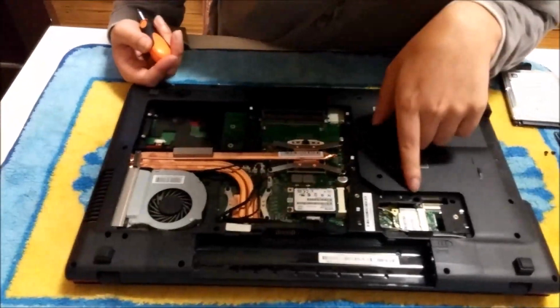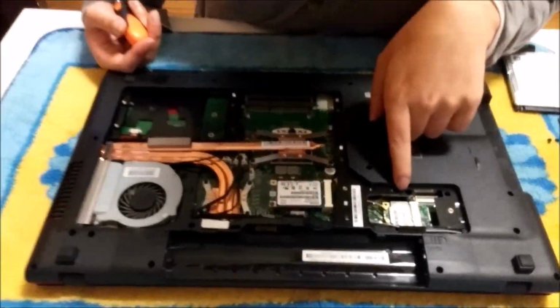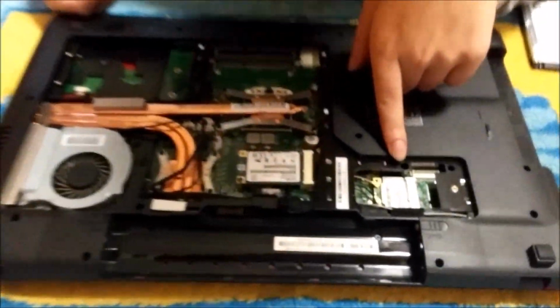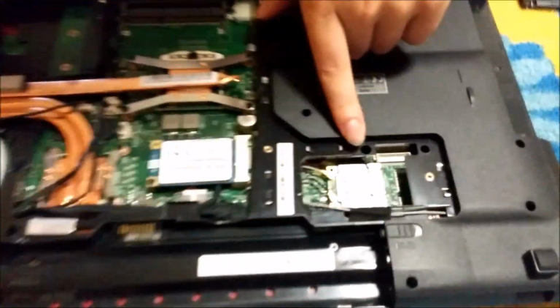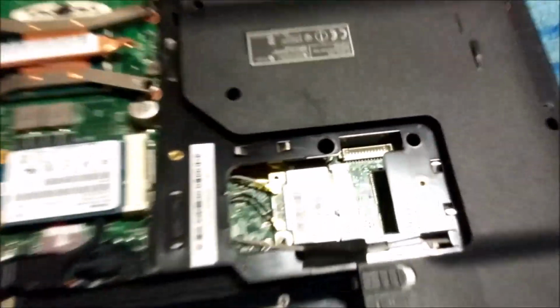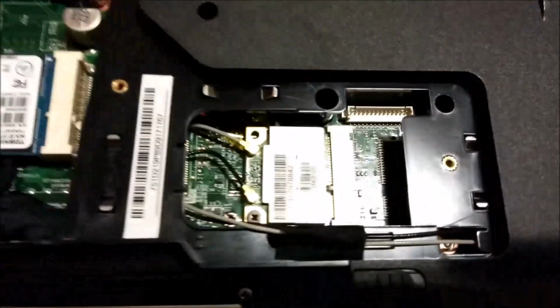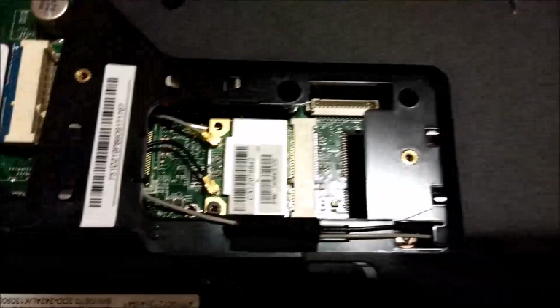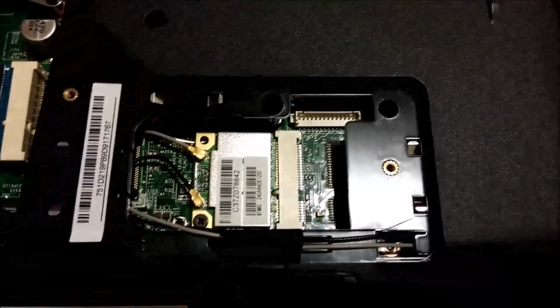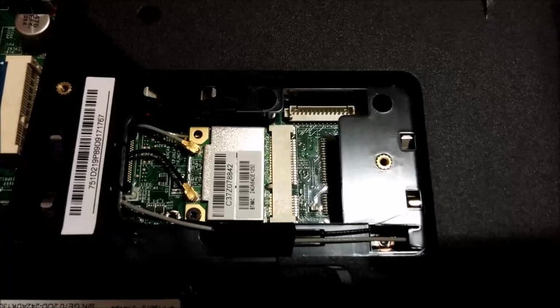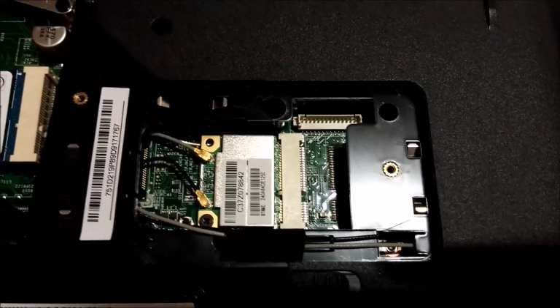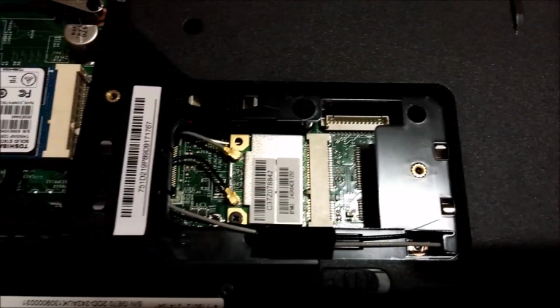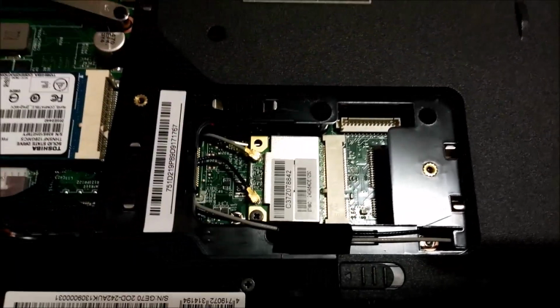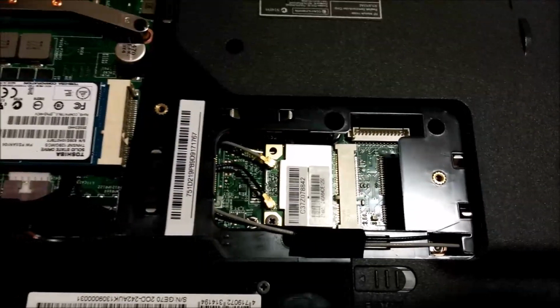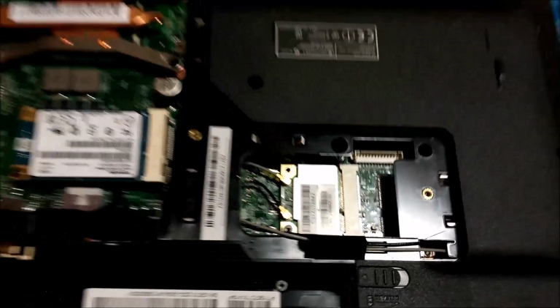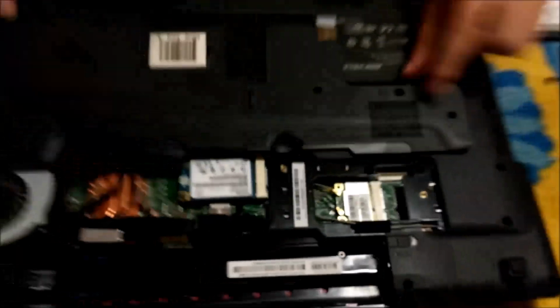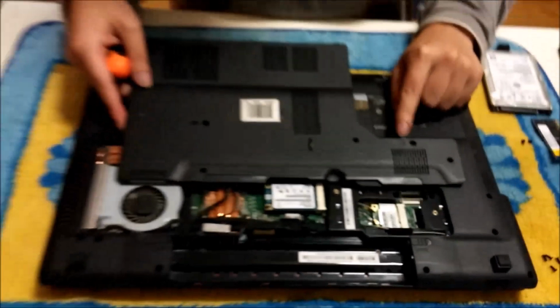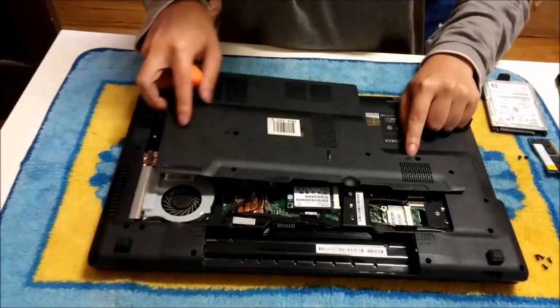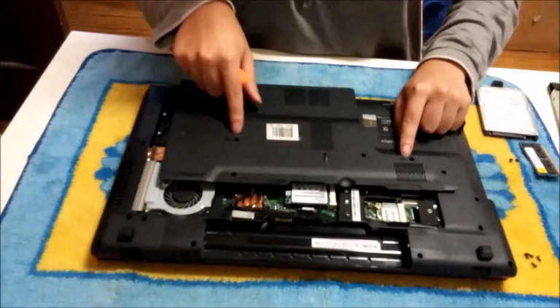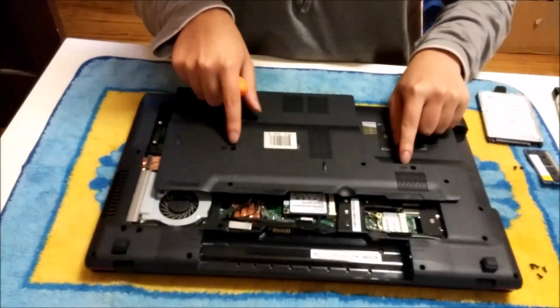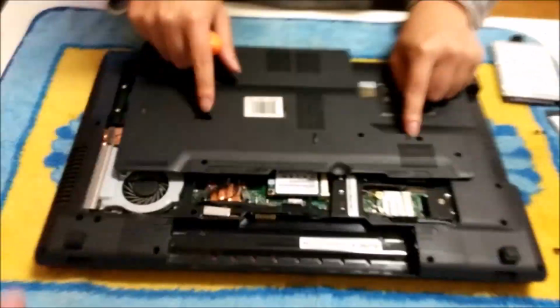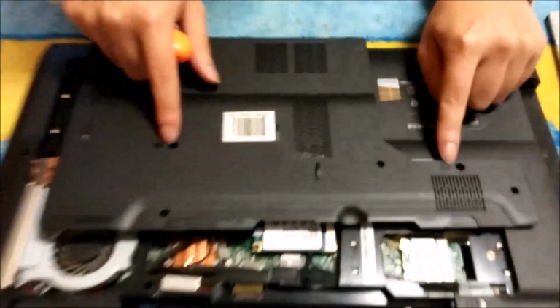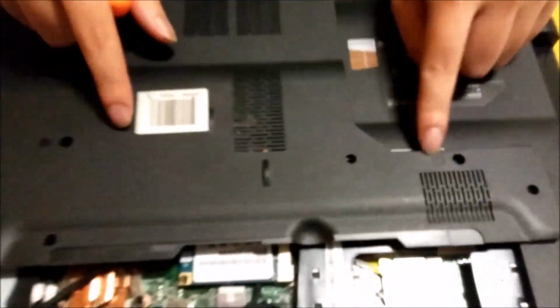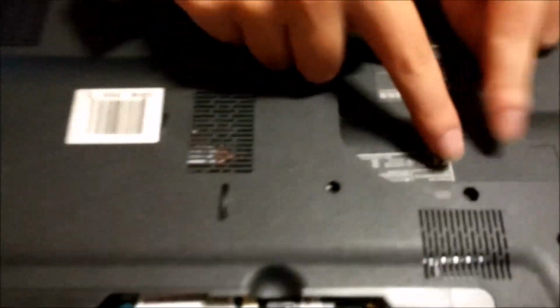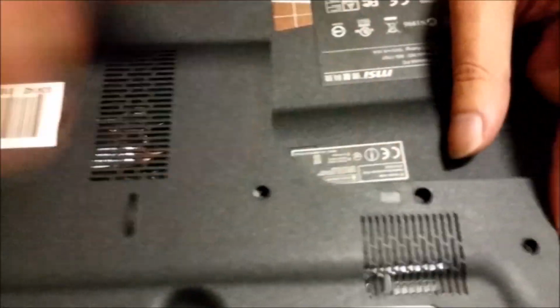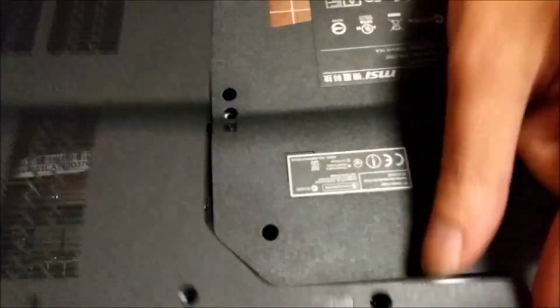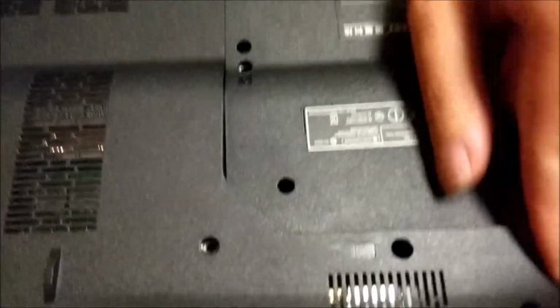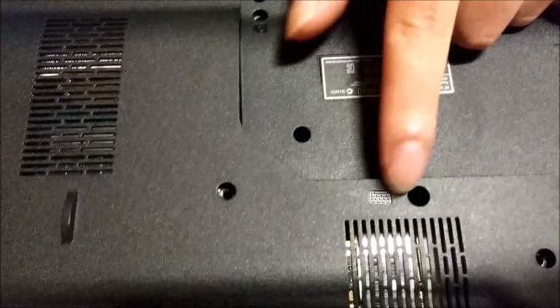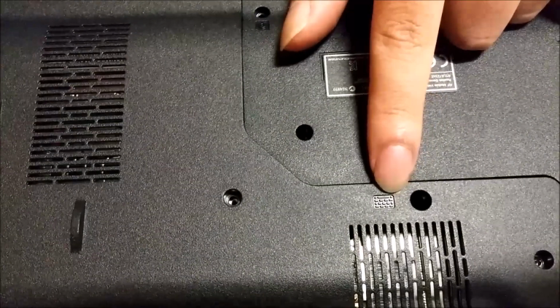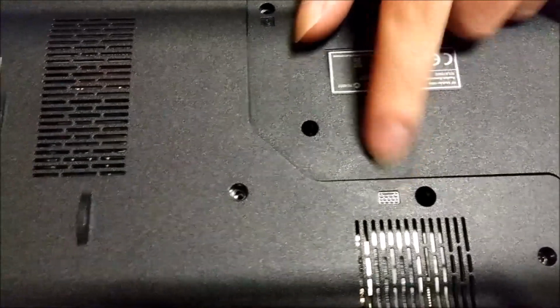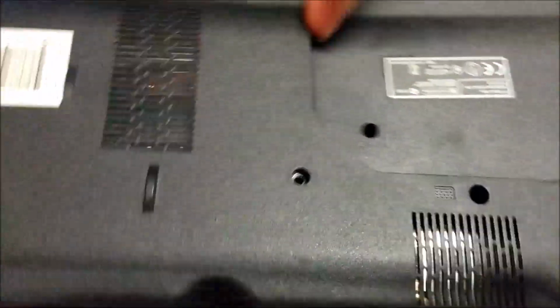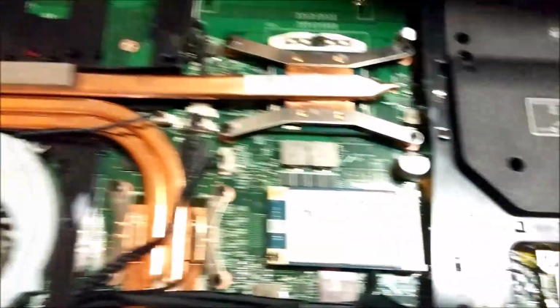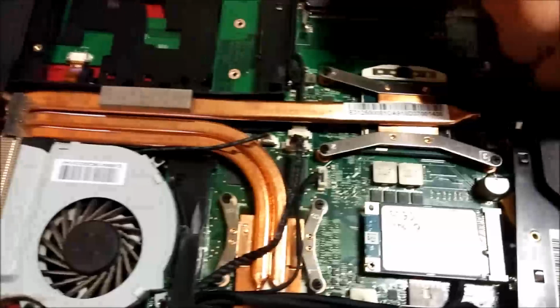Now this is the keyboard screw. There are two others. If you look at the back cover, it has a keyboard label next to the screw hole. You need to remove these two screws if you want to remove the keyboard.